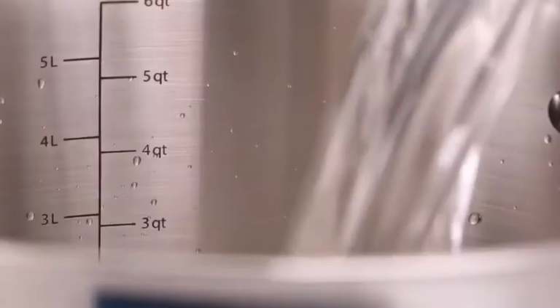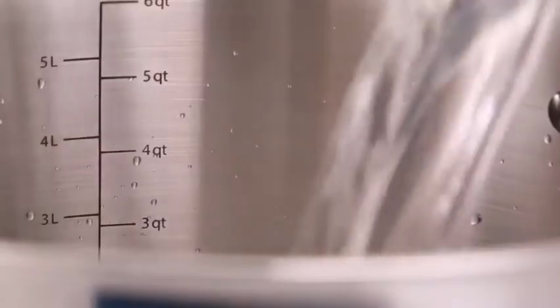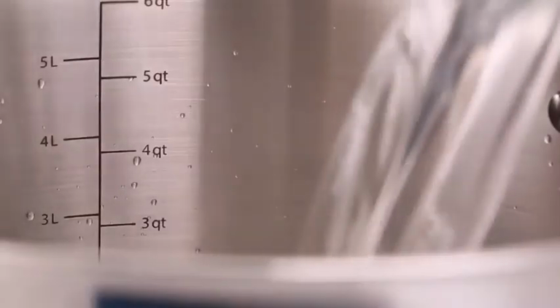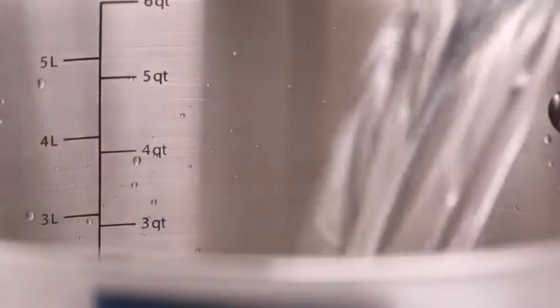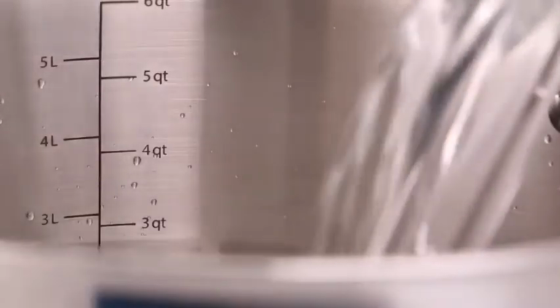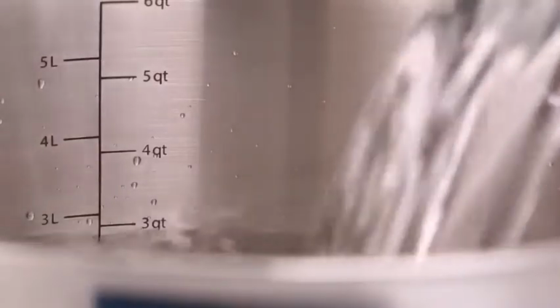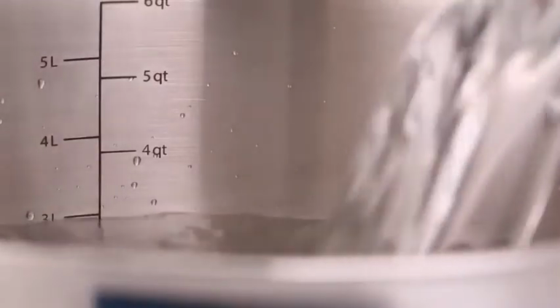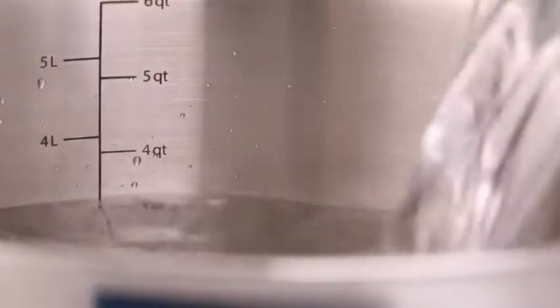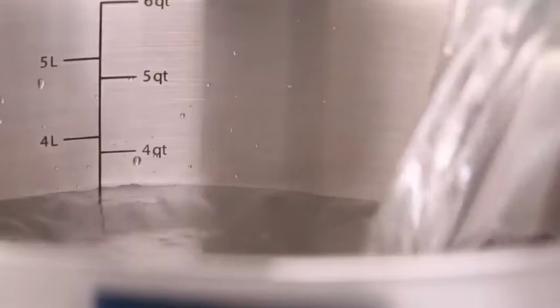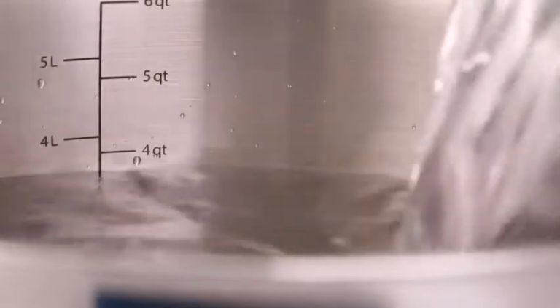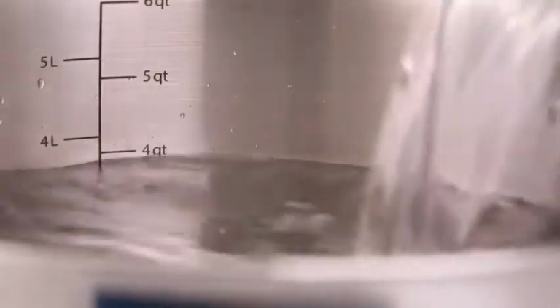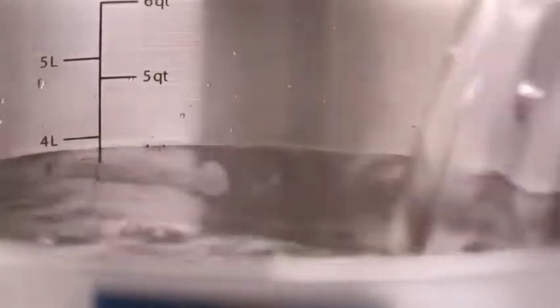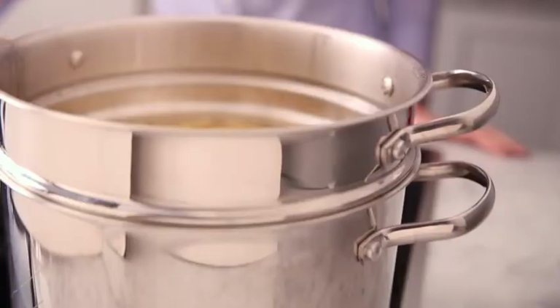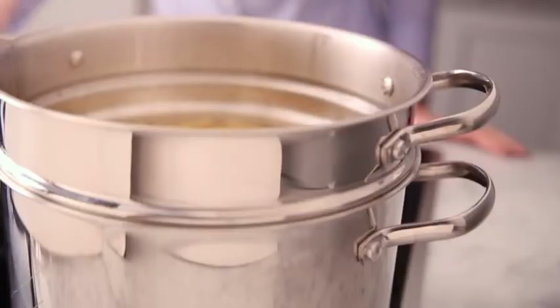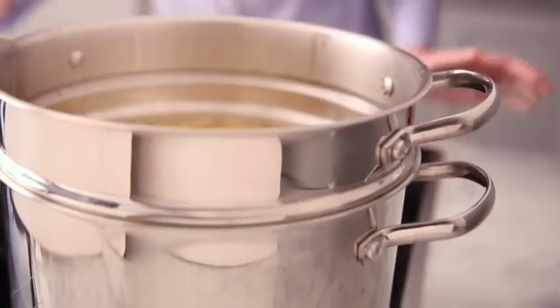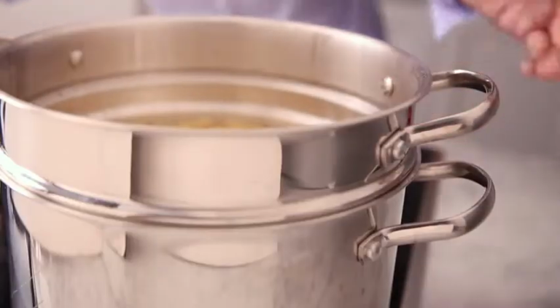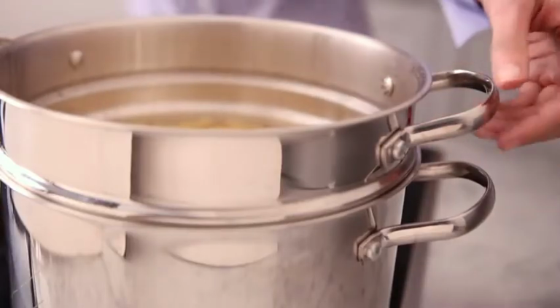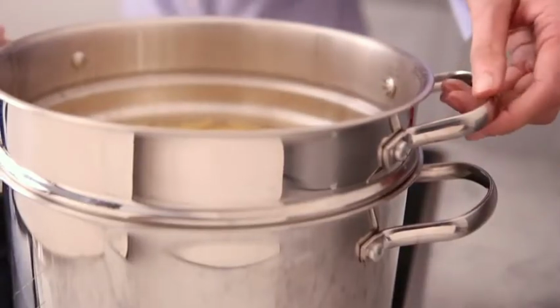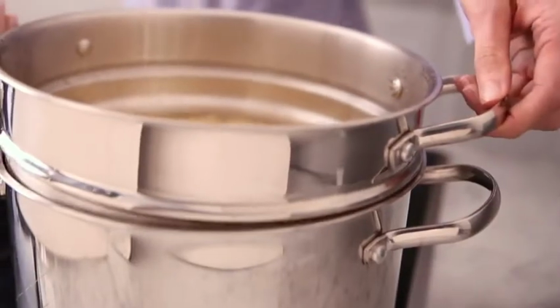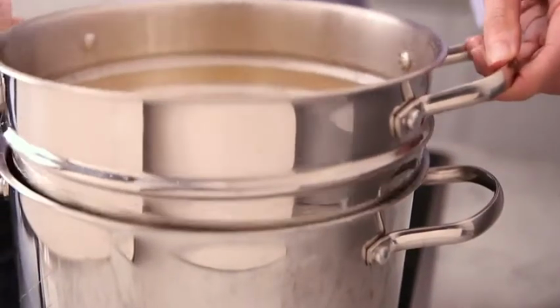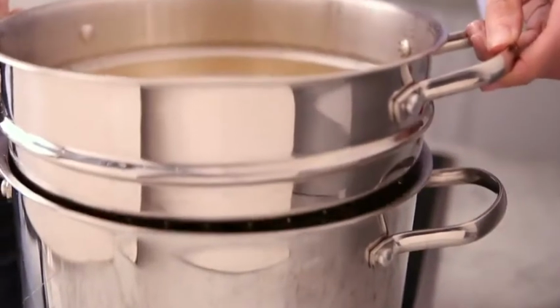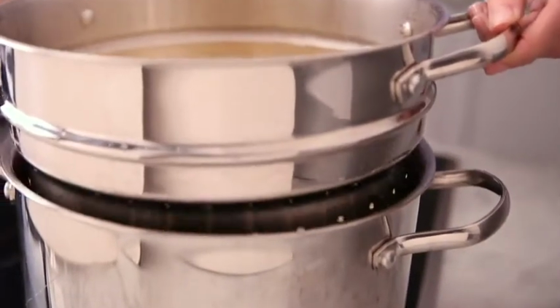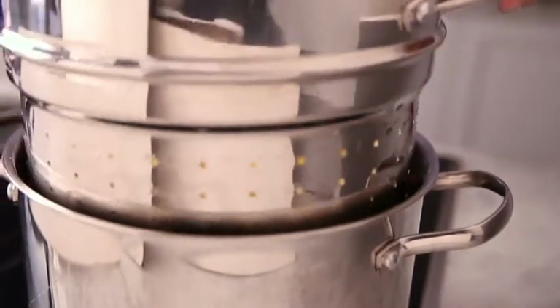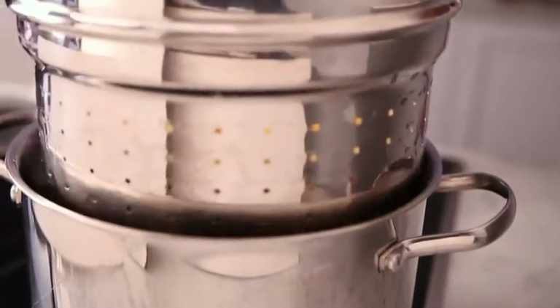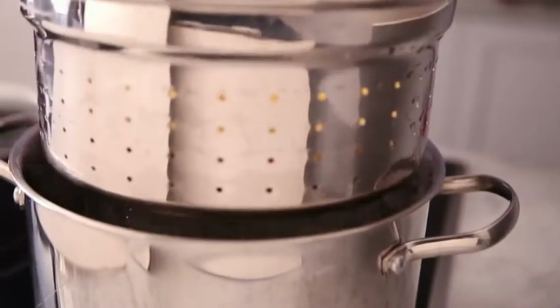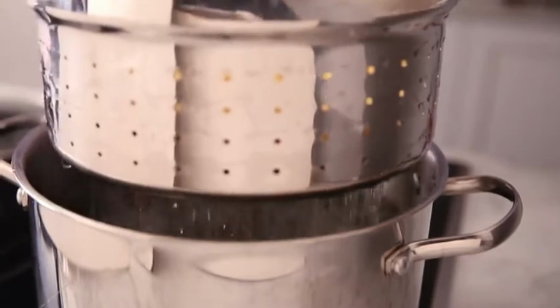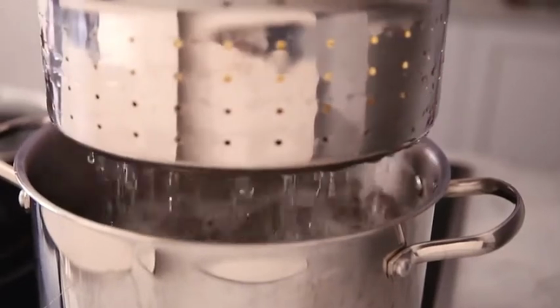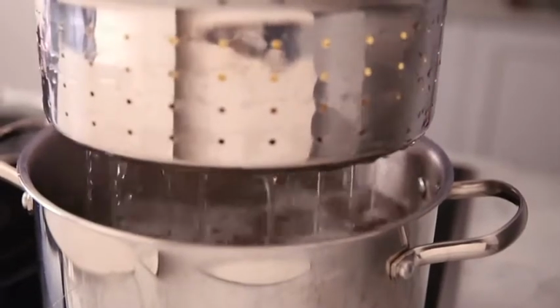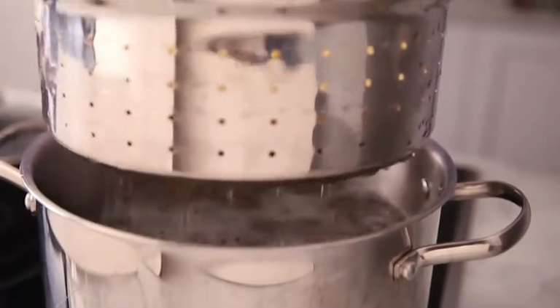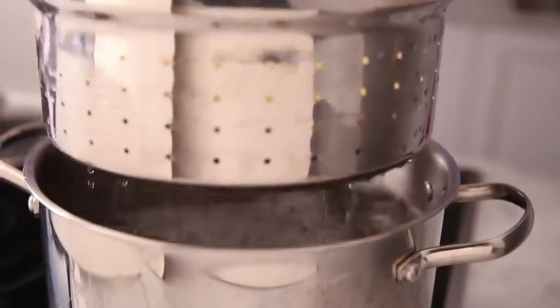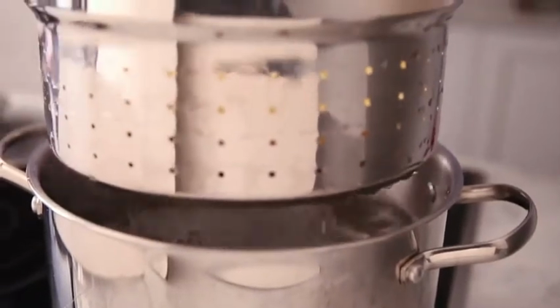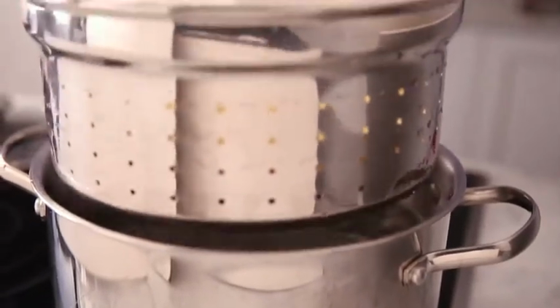The pan includes handy laser-etched quick measure marks. The stock pot and insert both have heavy-duty metal handles and are oven safe up to 500 degrees without the lid.